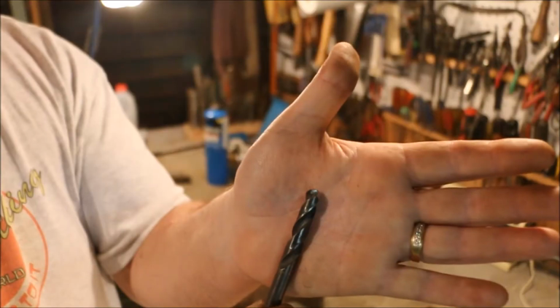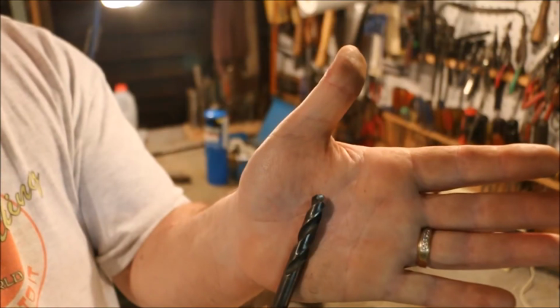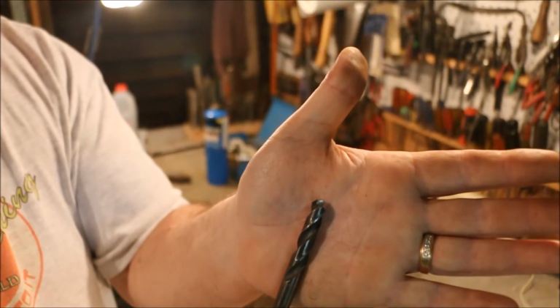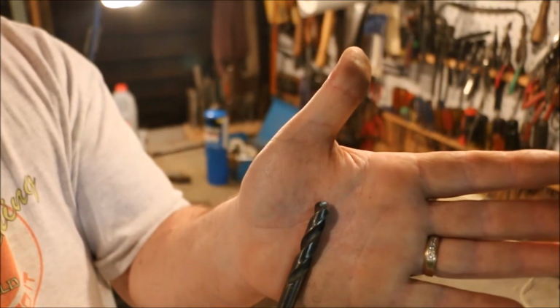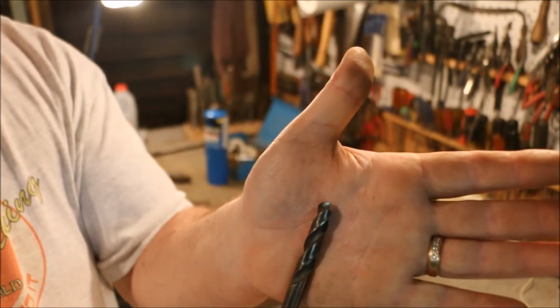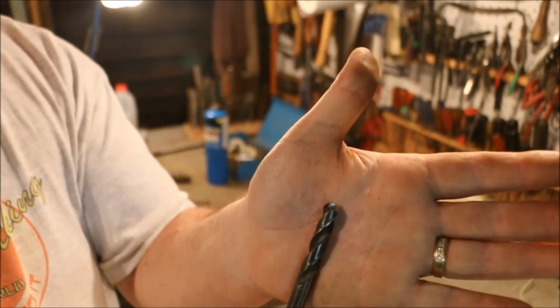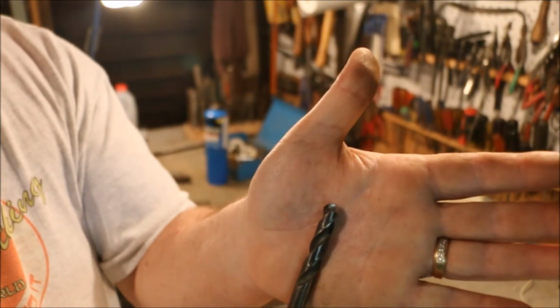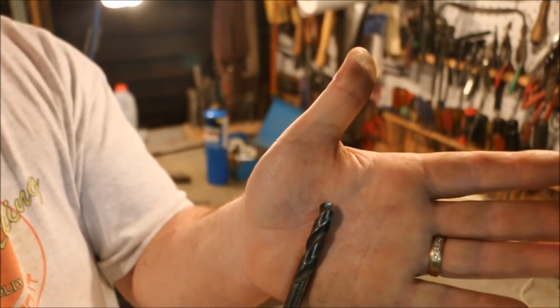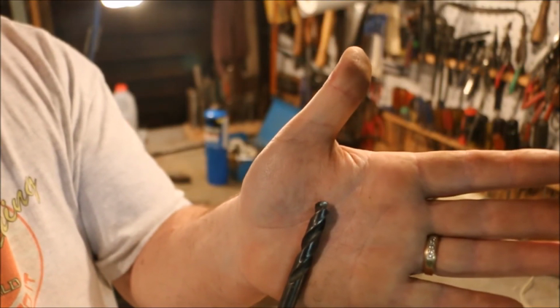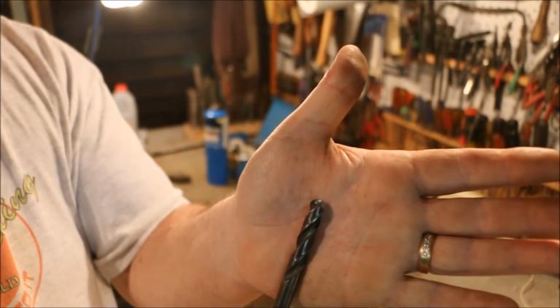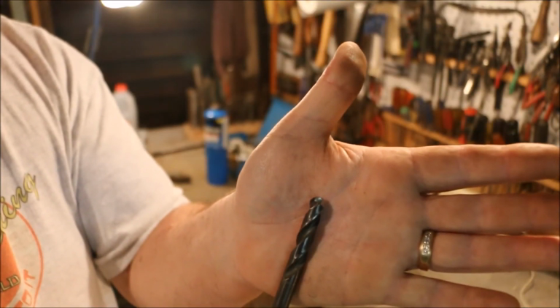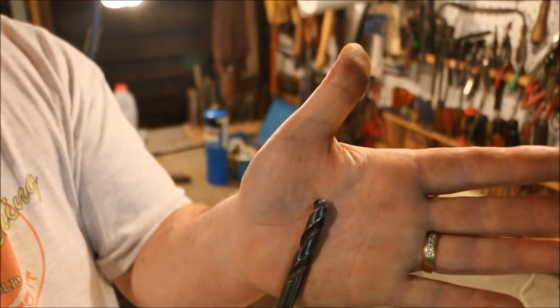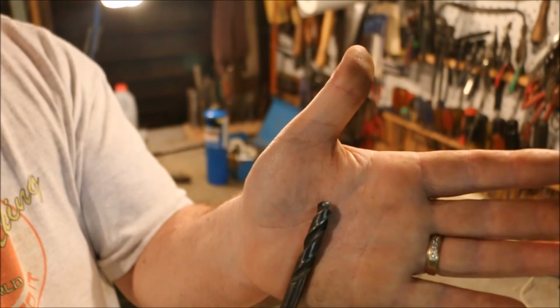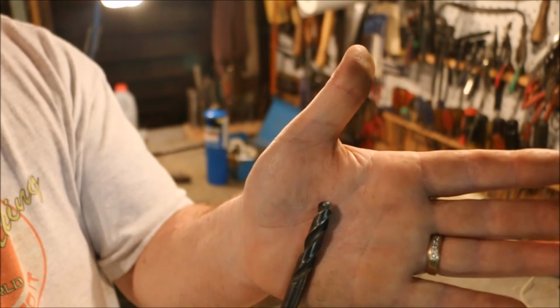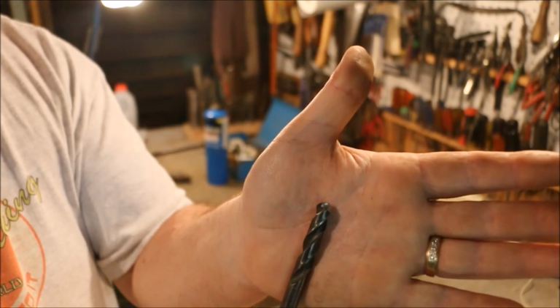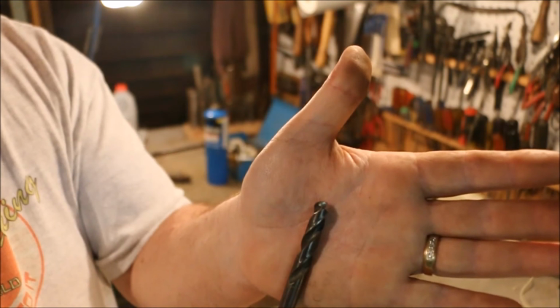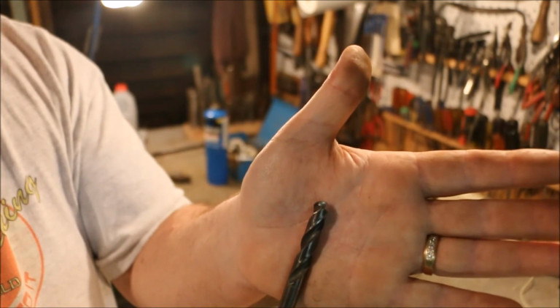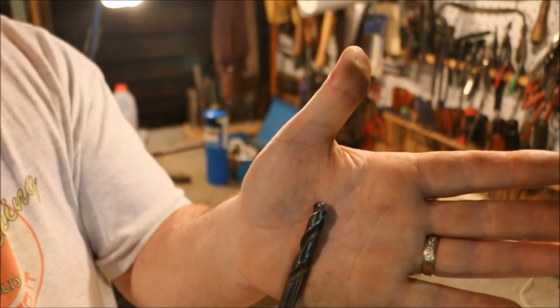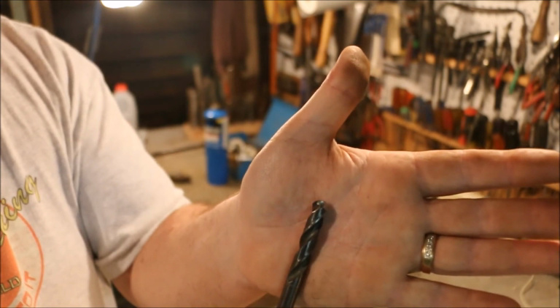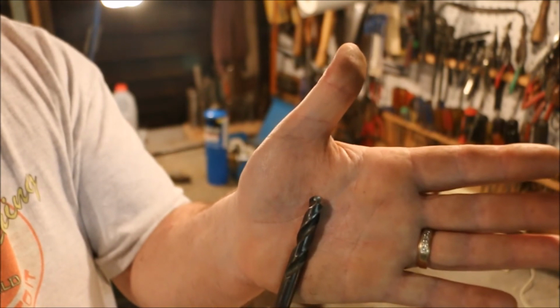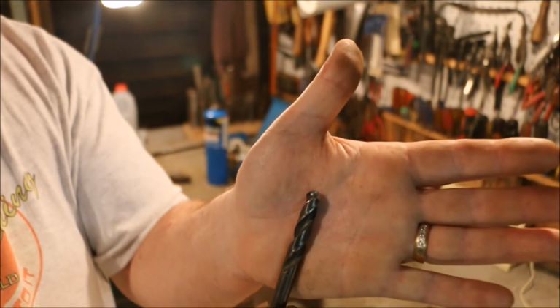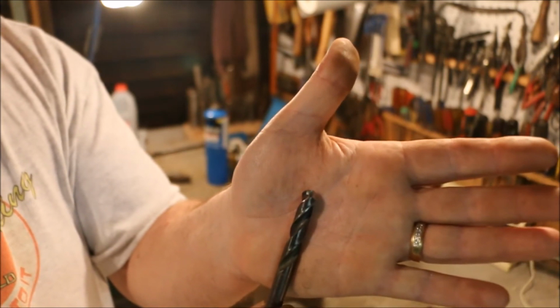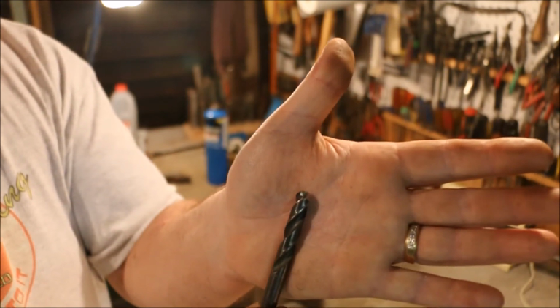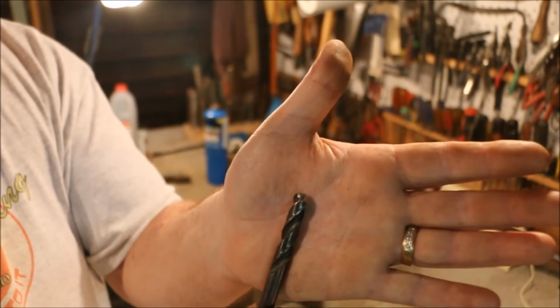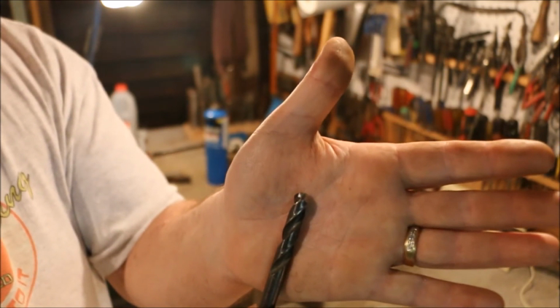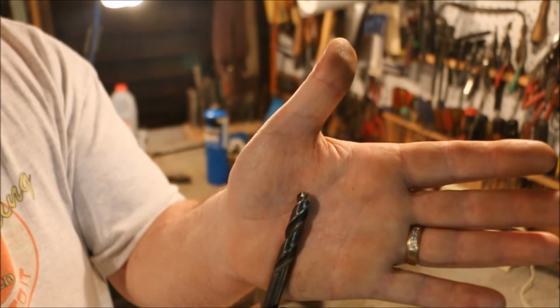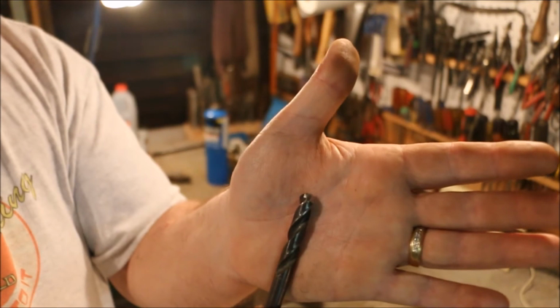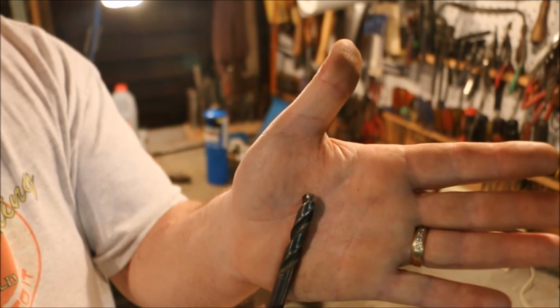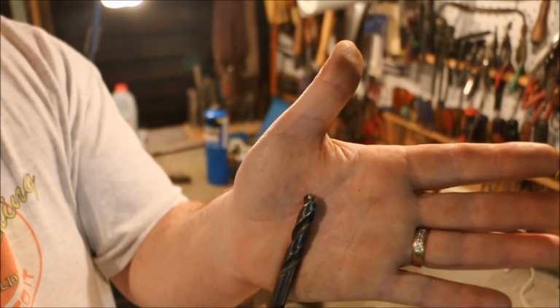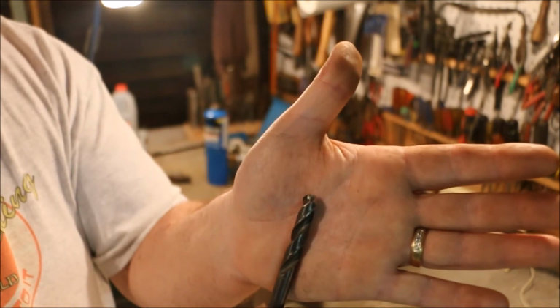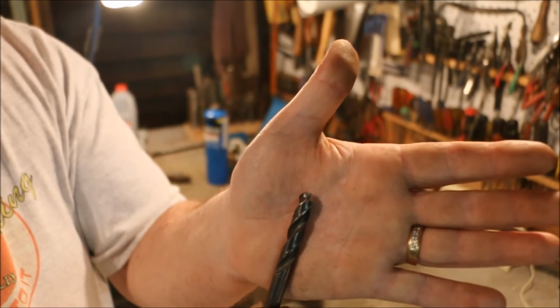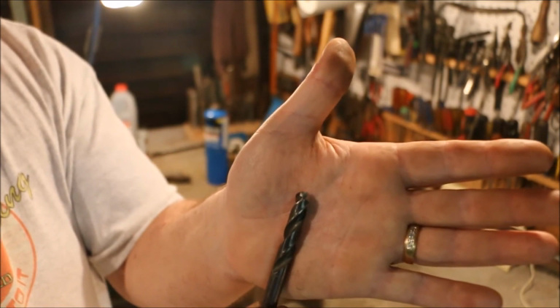This drill bit is going to be a little bit too blunt to really start the hole. I'm probably going to have to start the hole with a standard drill bit, and I want to use a pilot anyway. So I'm going to go after it with a smaller drill bit to get the hole started.